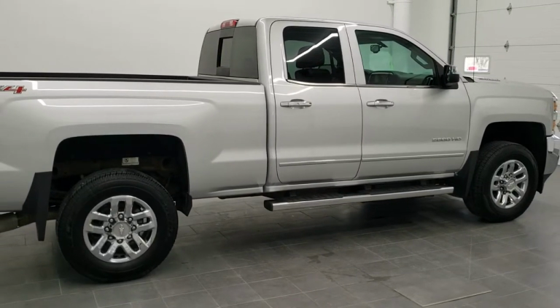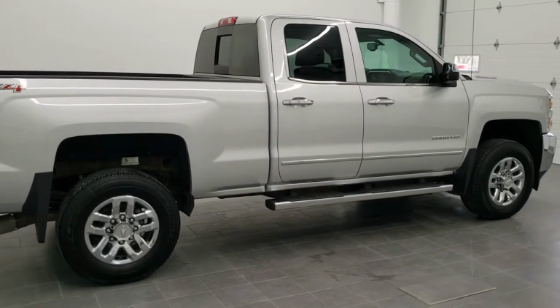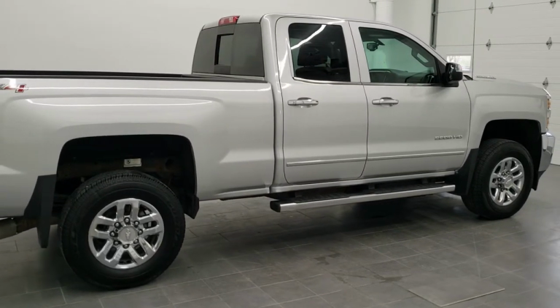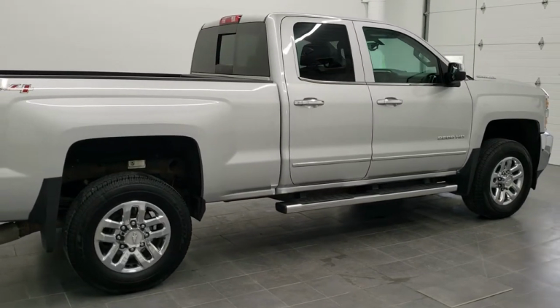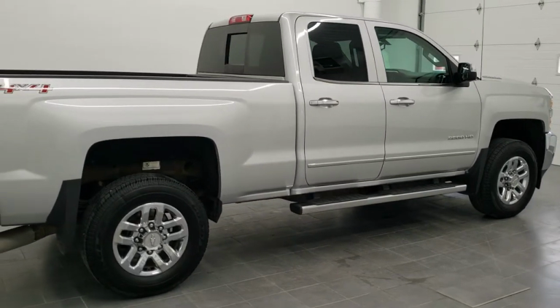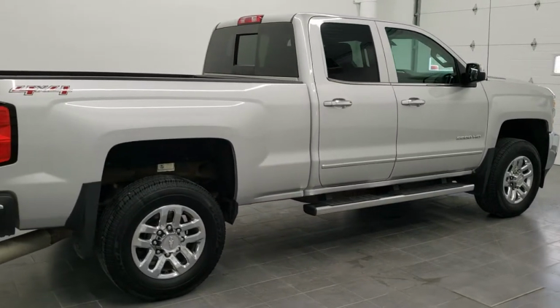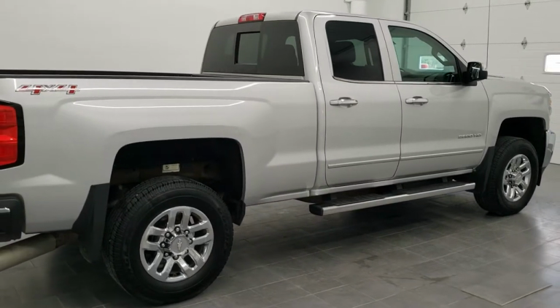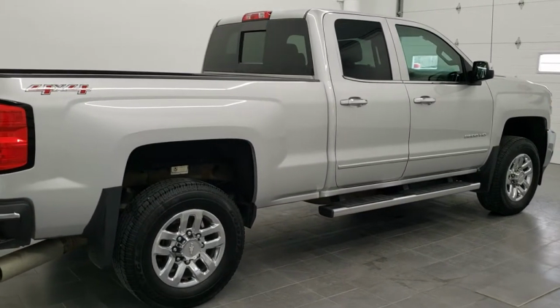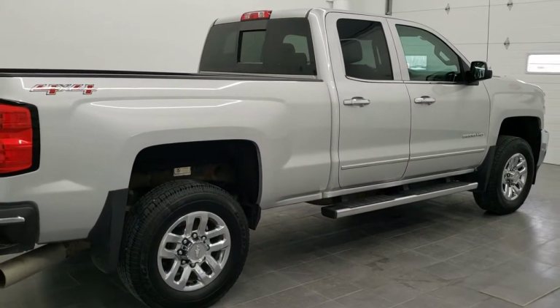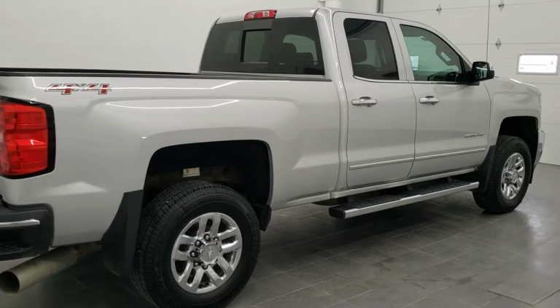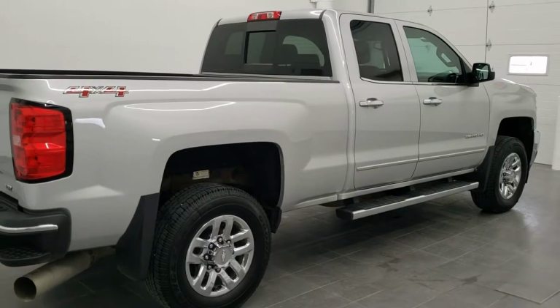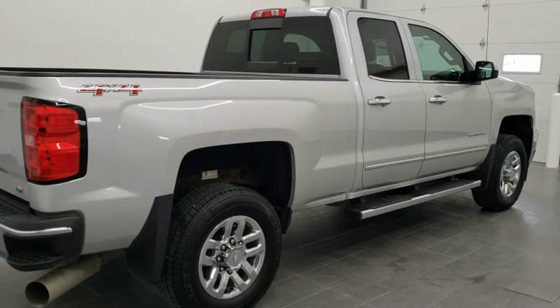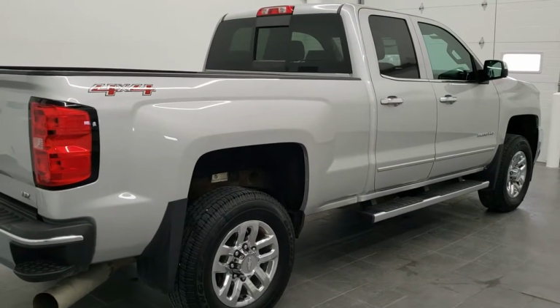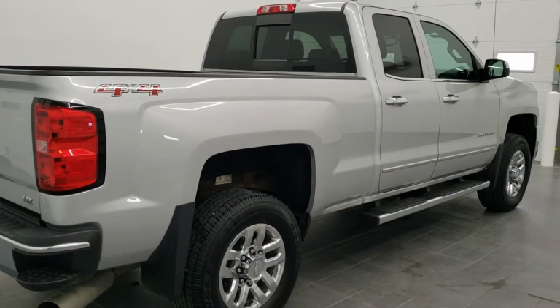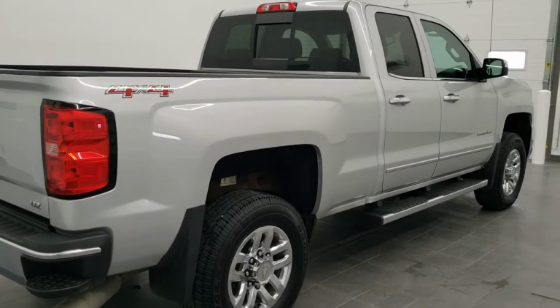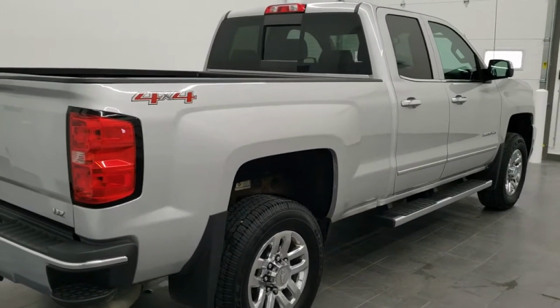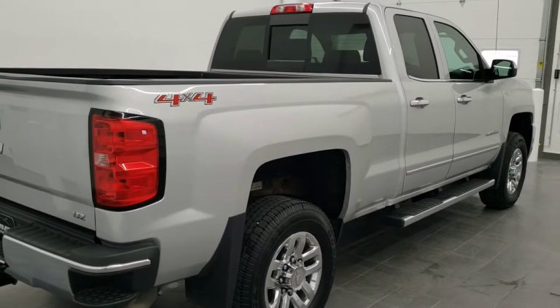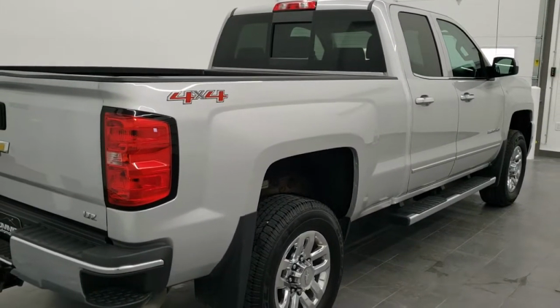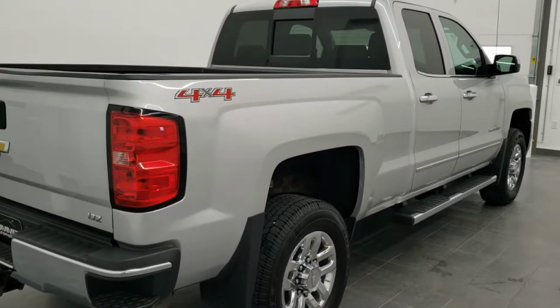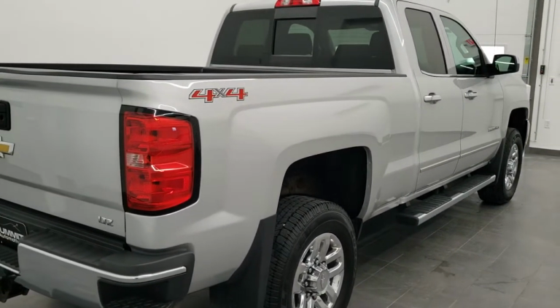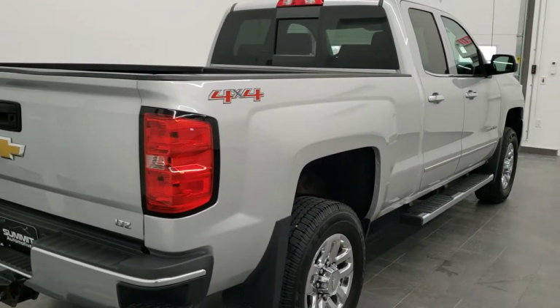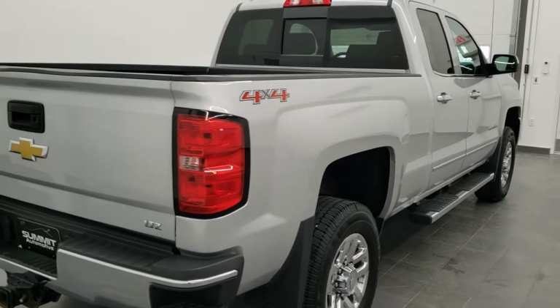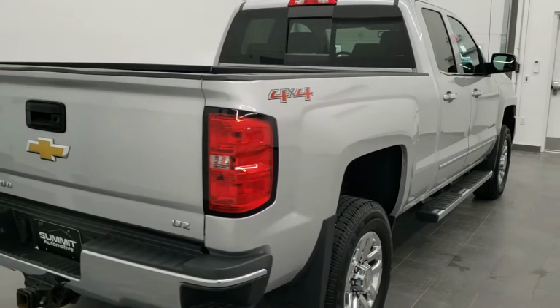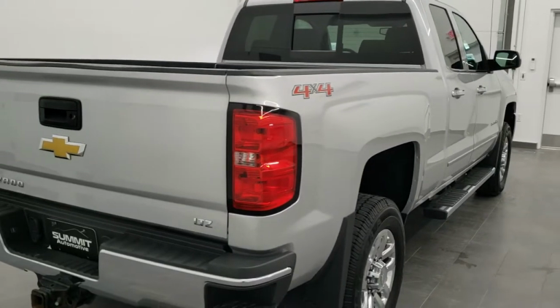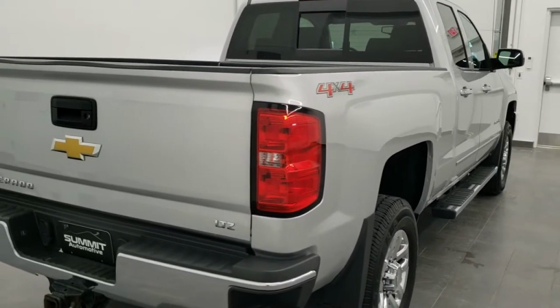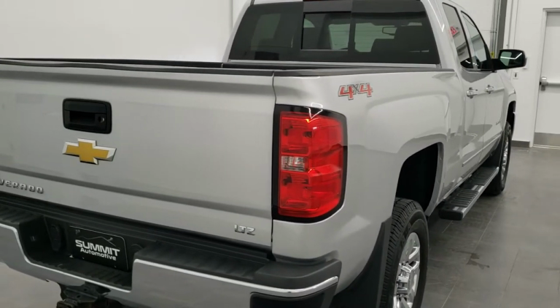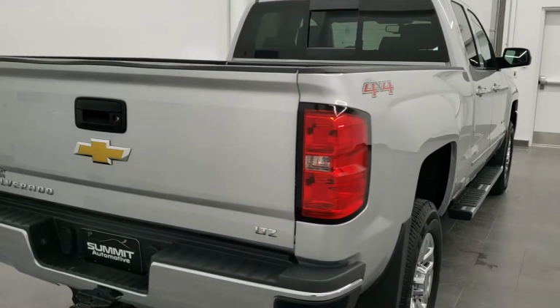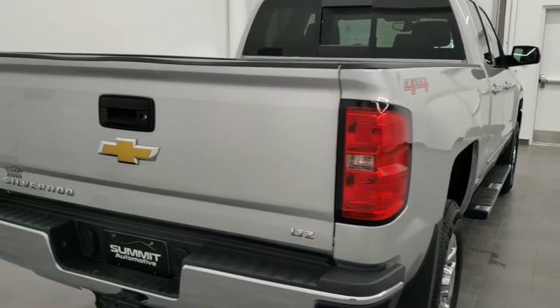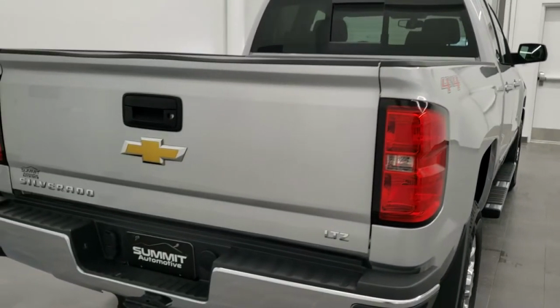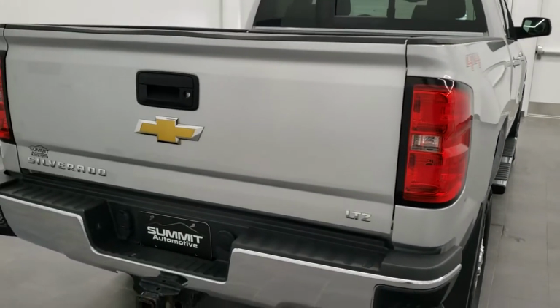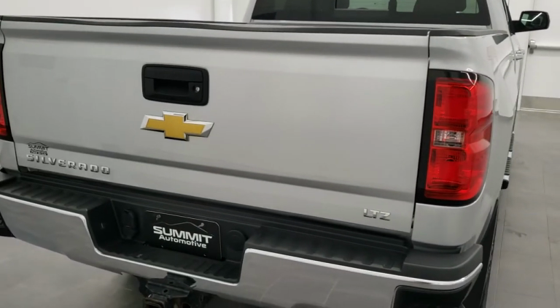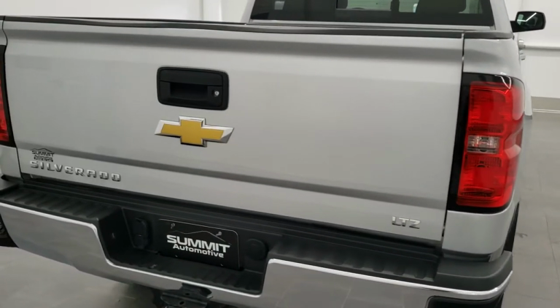This truck has the 6.6 liter Duramax diesel with the LML motor, which pumps out 397 horsepower. Silver ice metallic is the color.